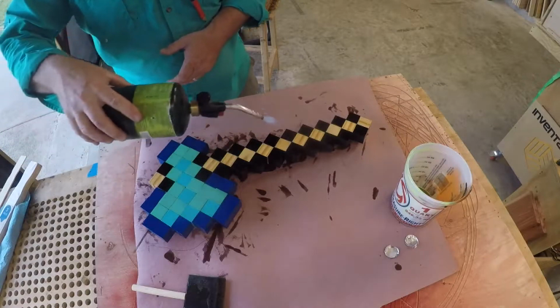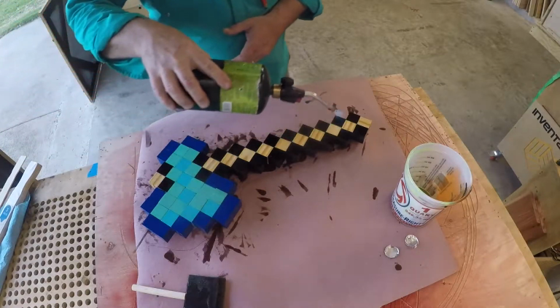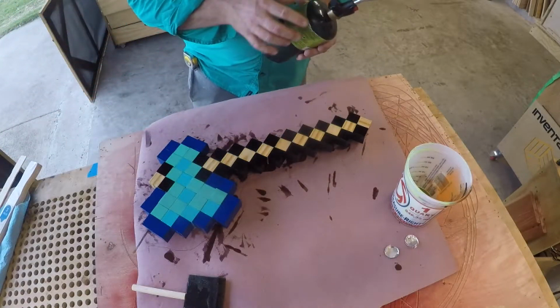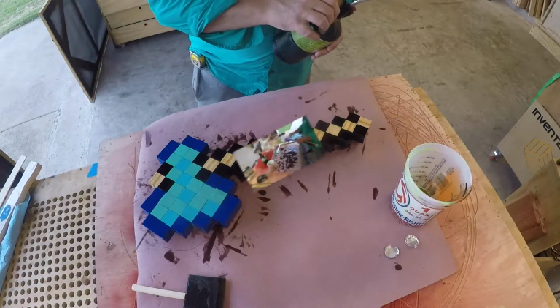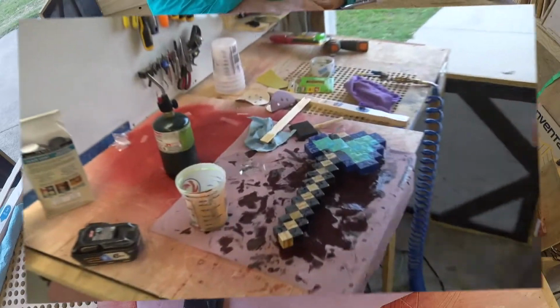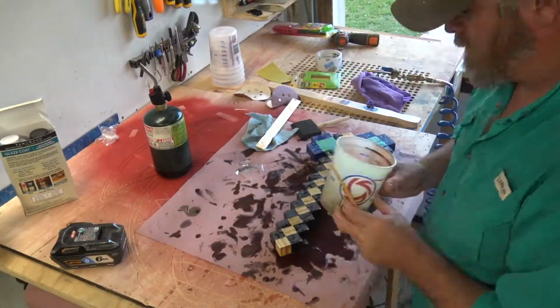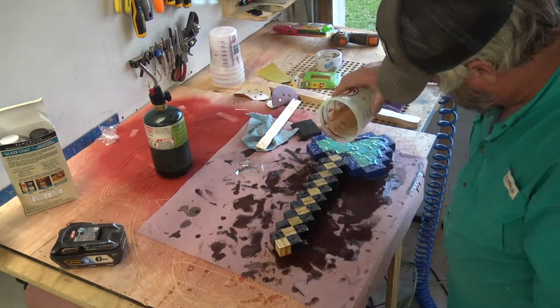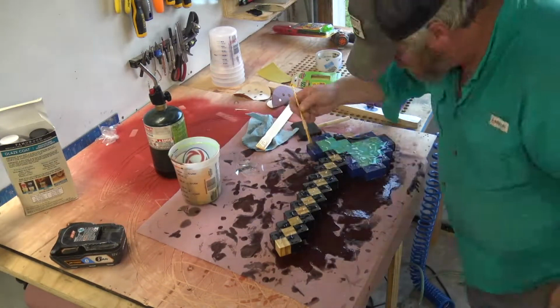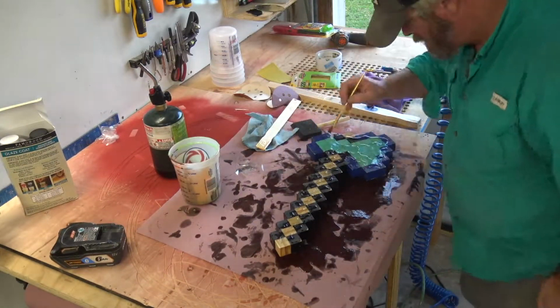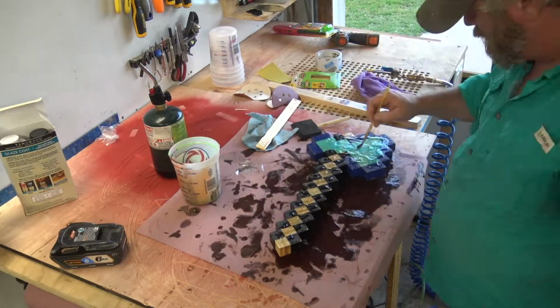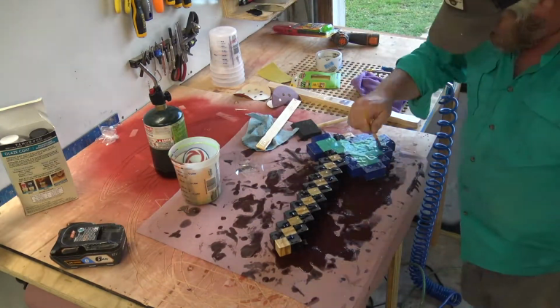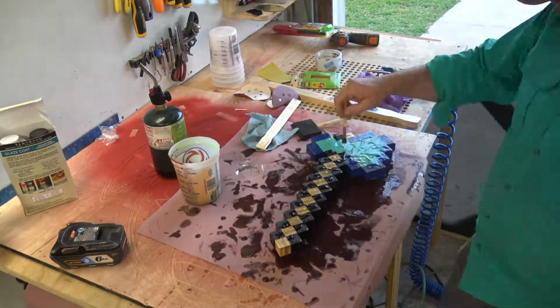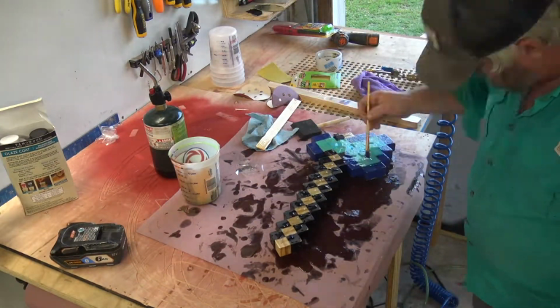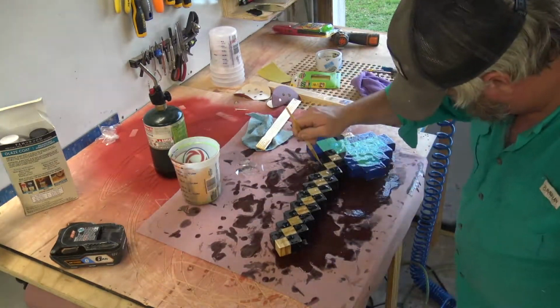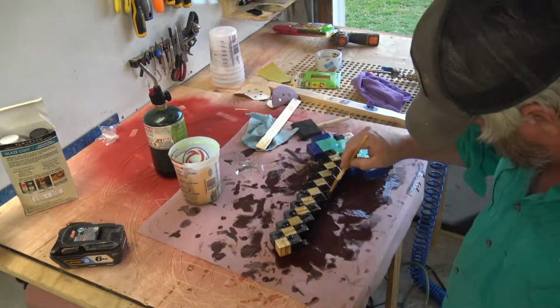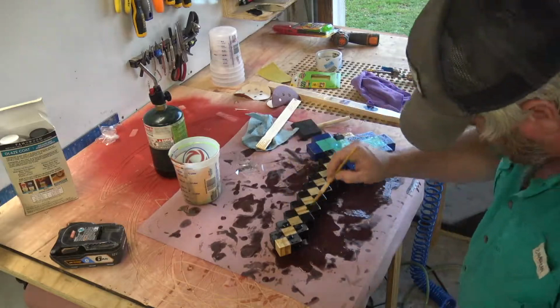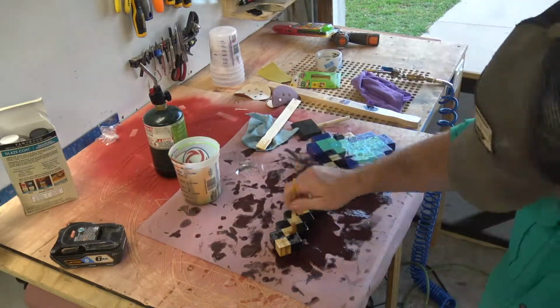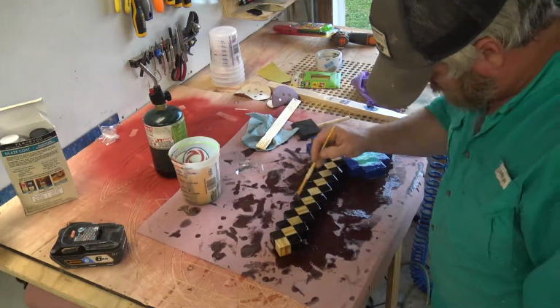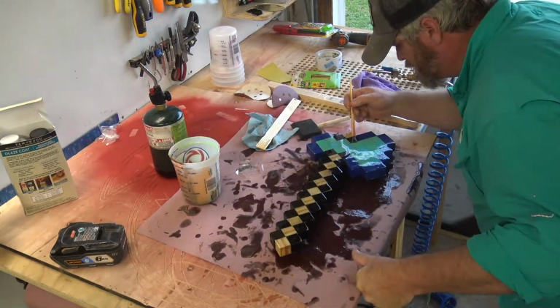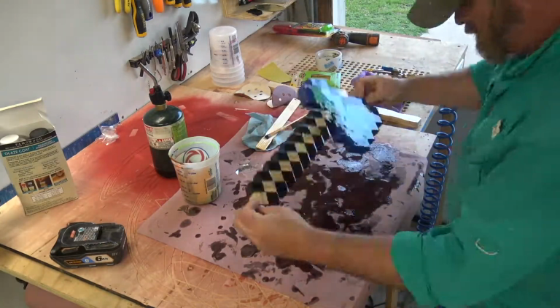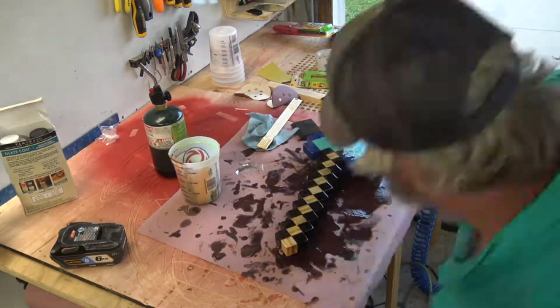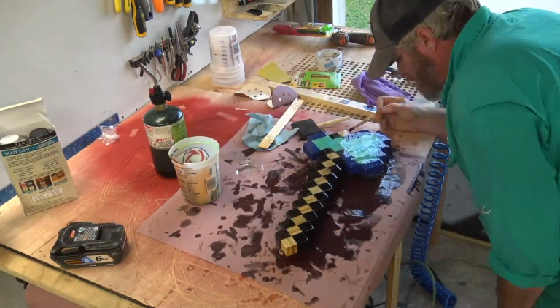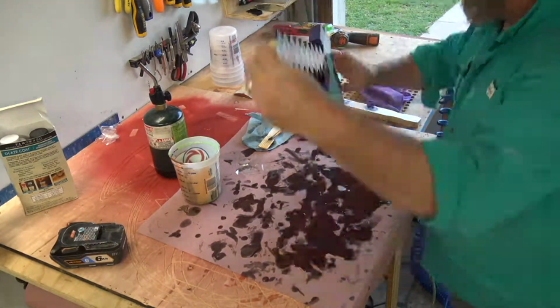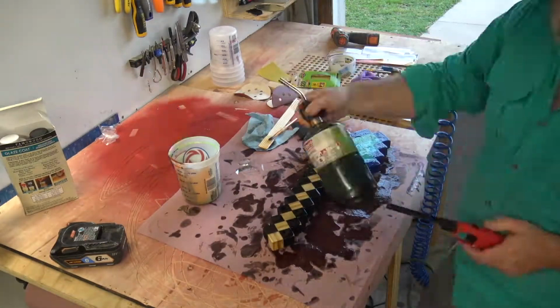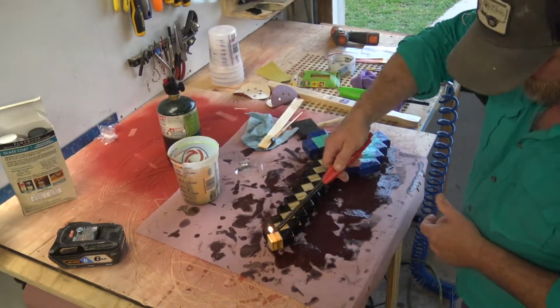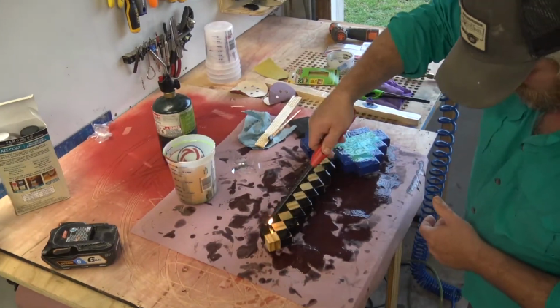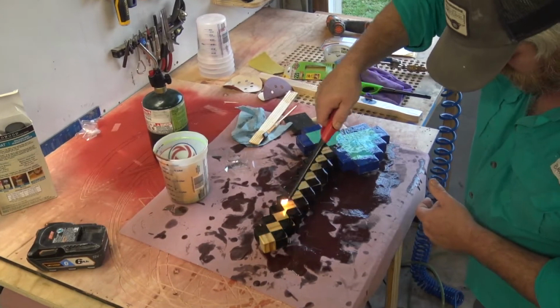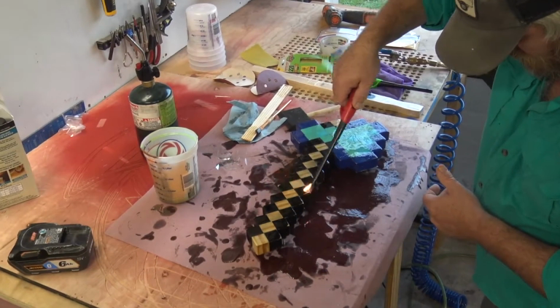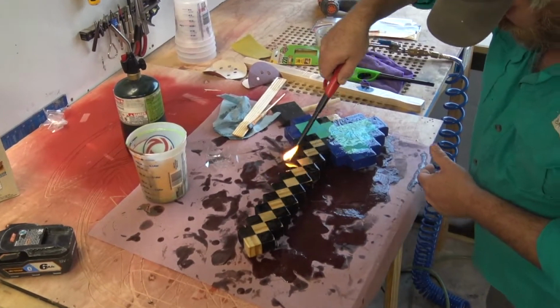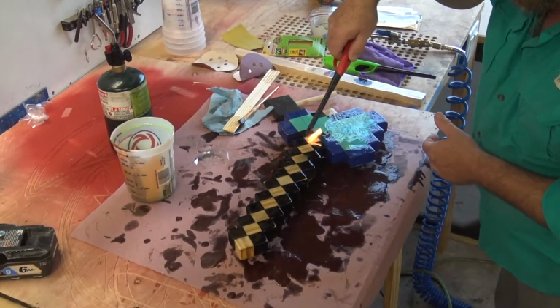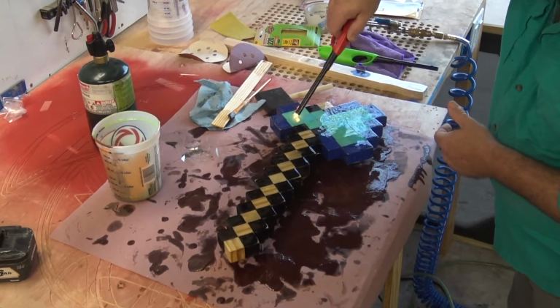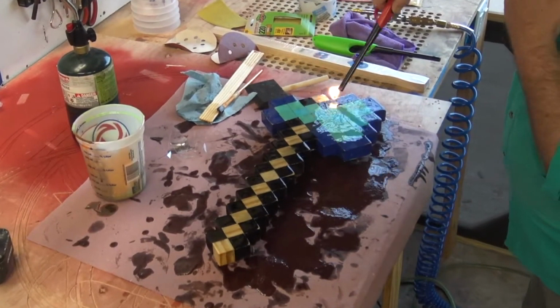We'll let that dry for 24 hours total and then move on to the second coat. I want this thing to be super duper strong, so I'm going to end up putting three coats on it, sanding in between each coat and letting it dry for a full 24 hours.